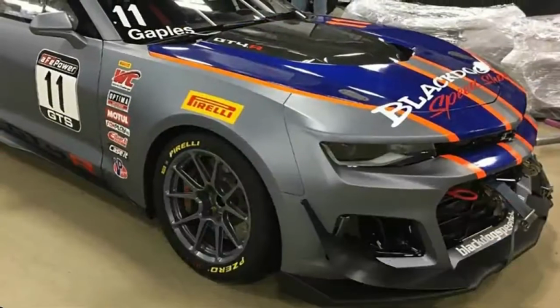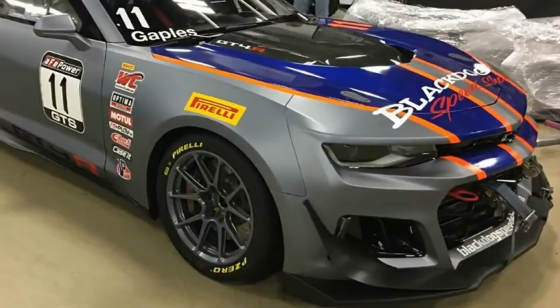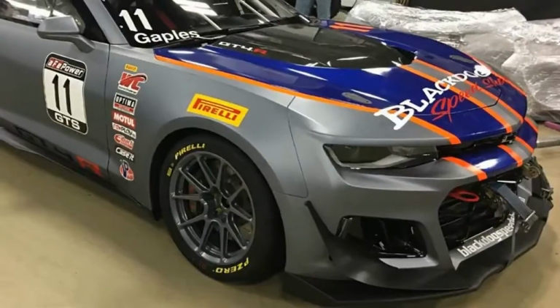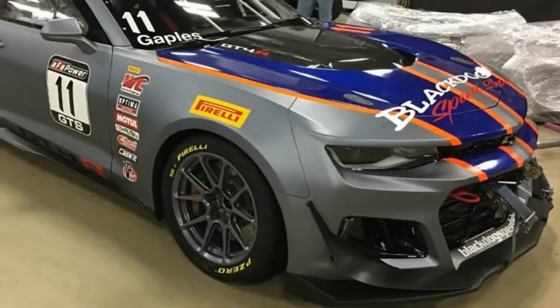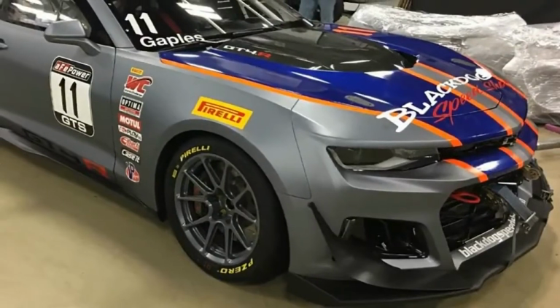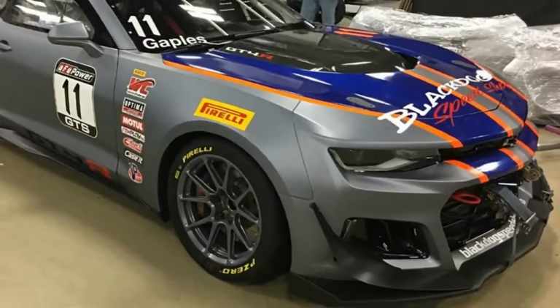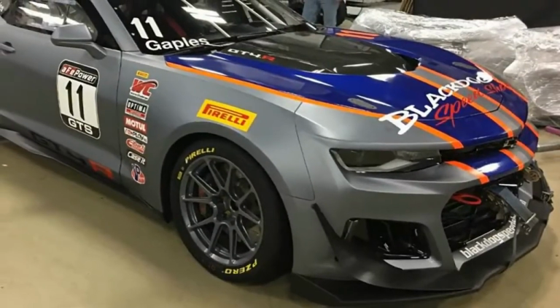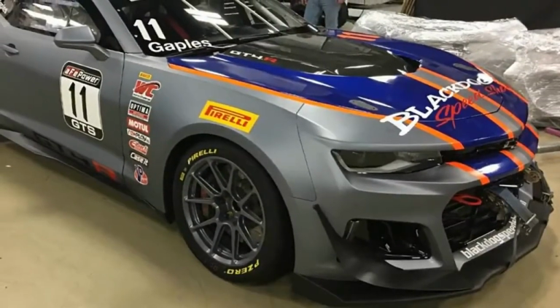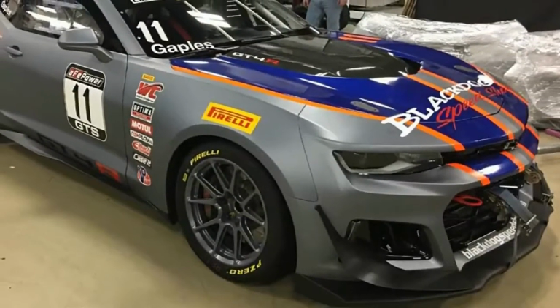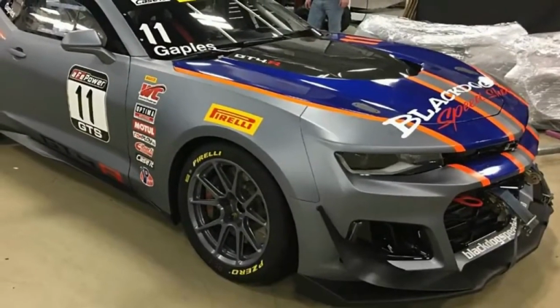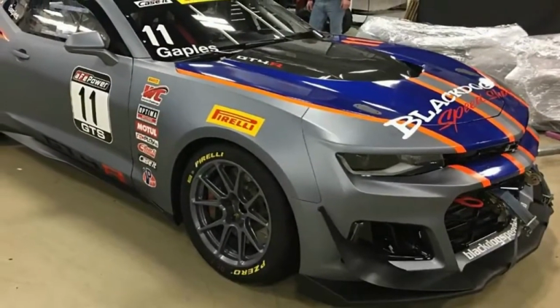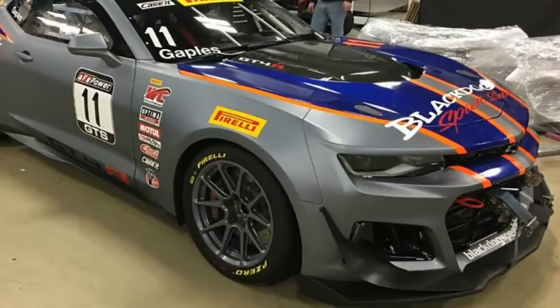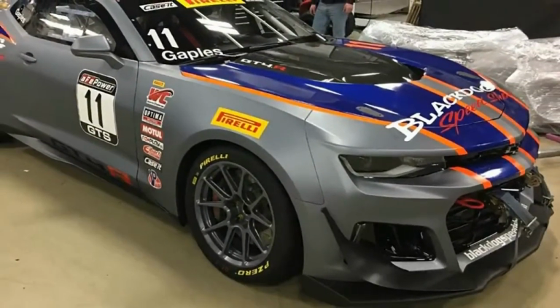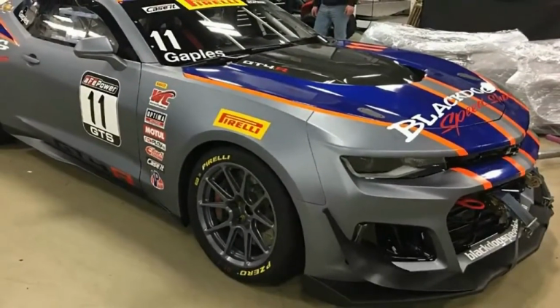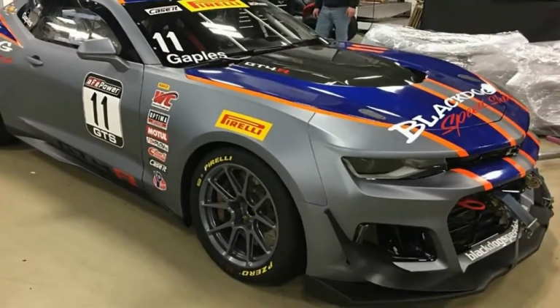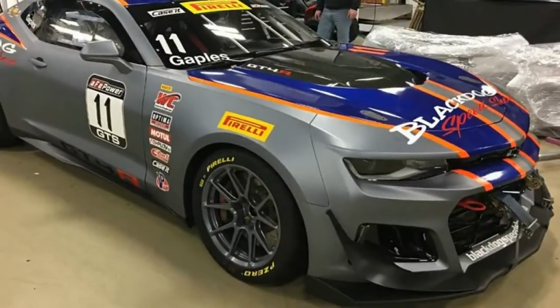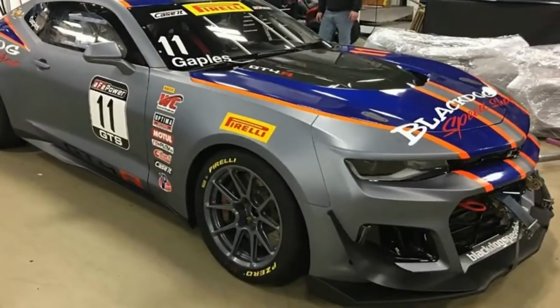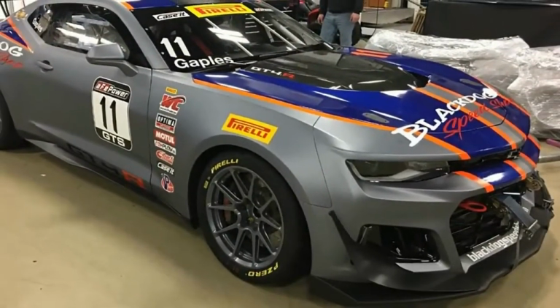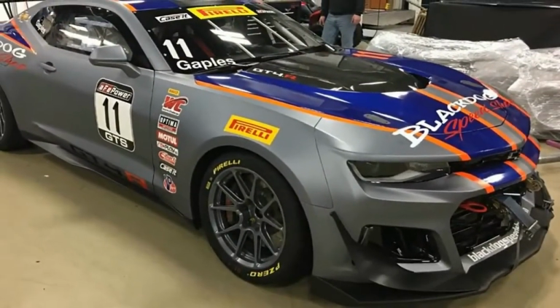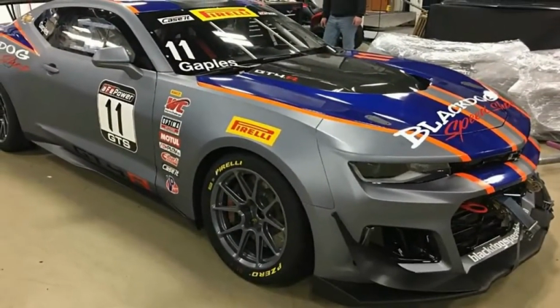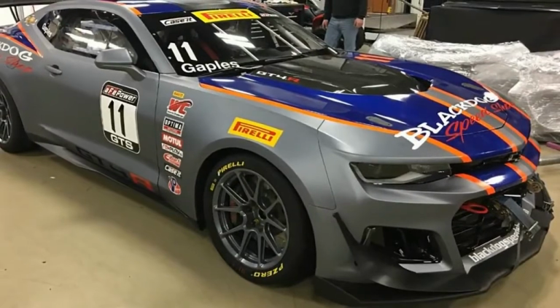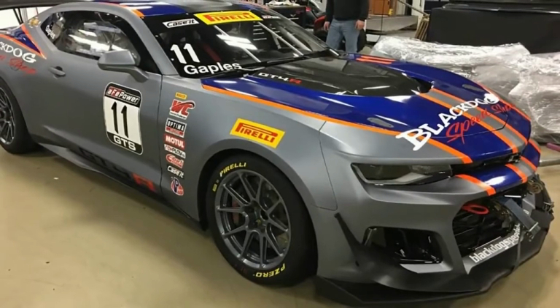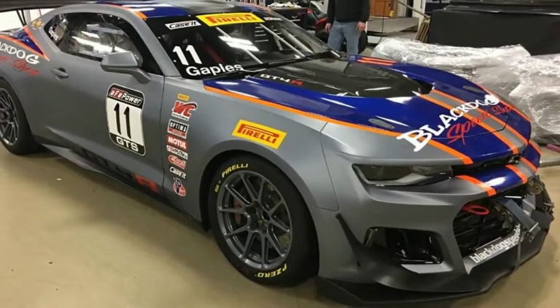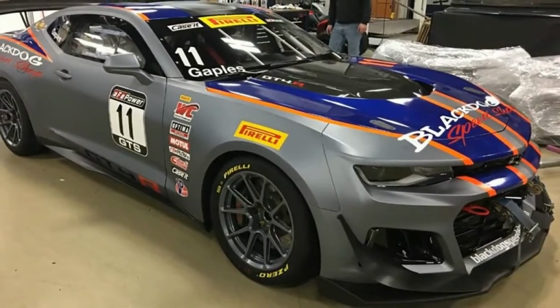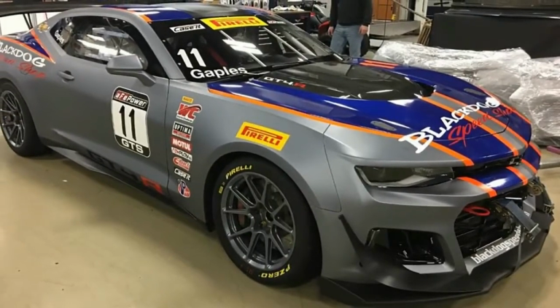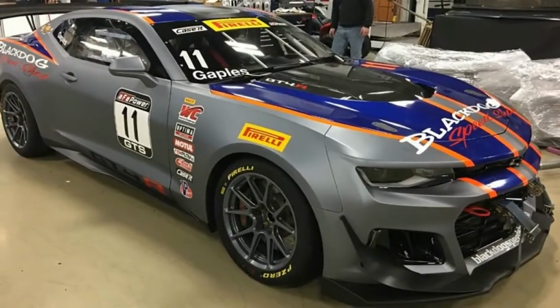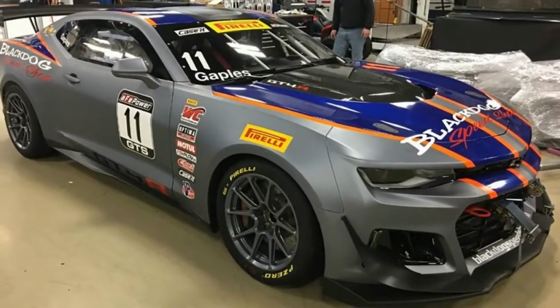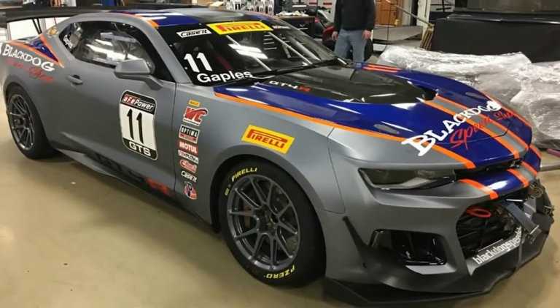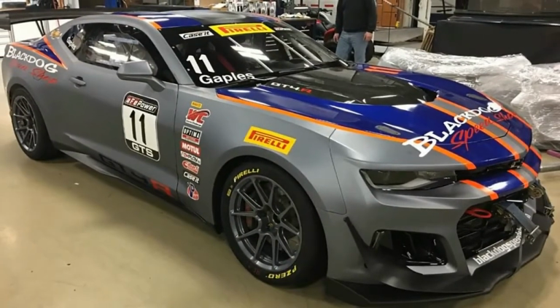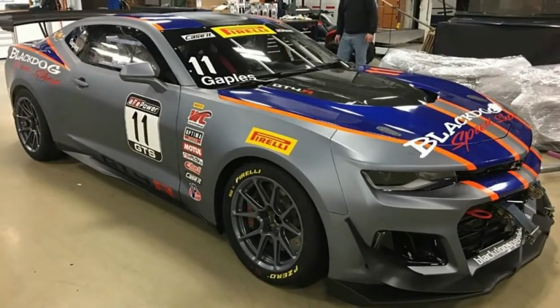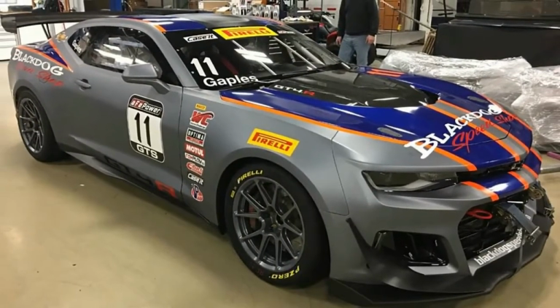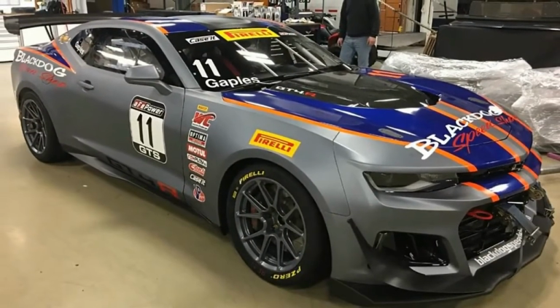After previewing the Camaro GT4.R last month, Chevrolet has finally dropped photos of the upcoming factory-built race car.